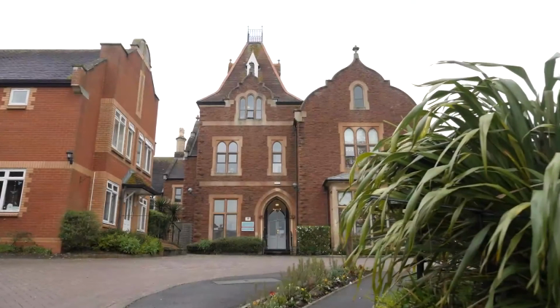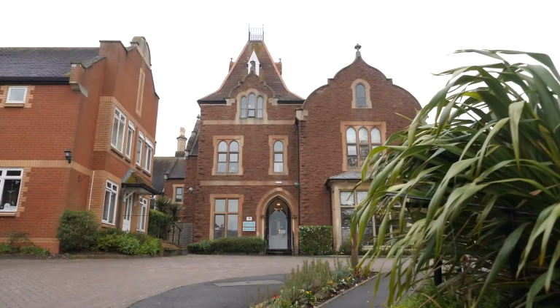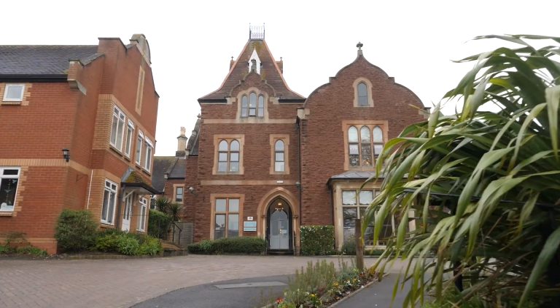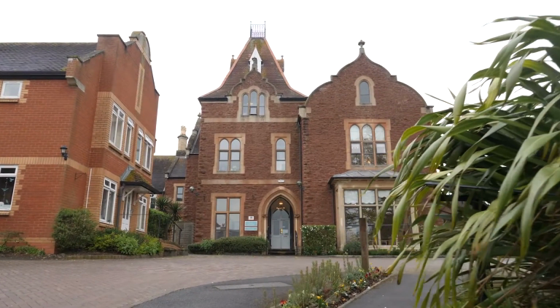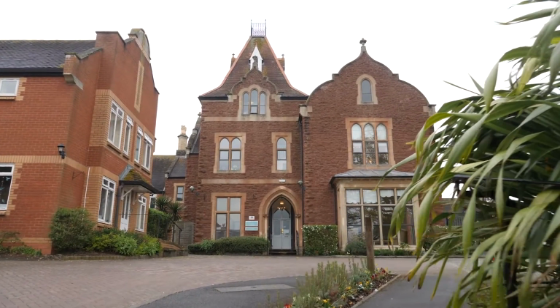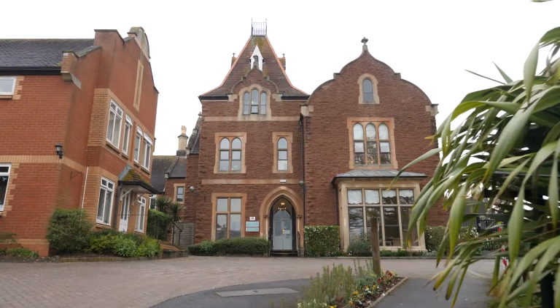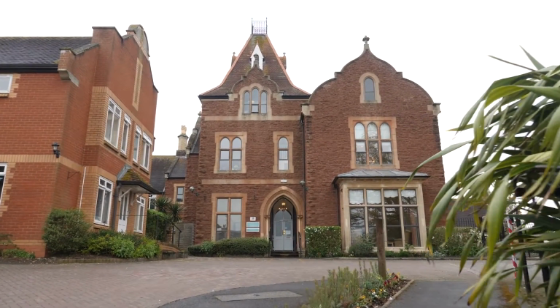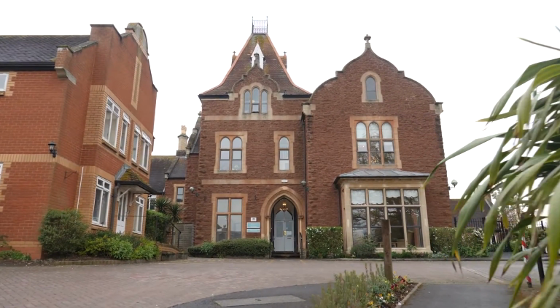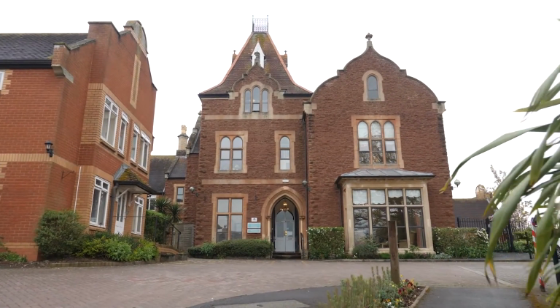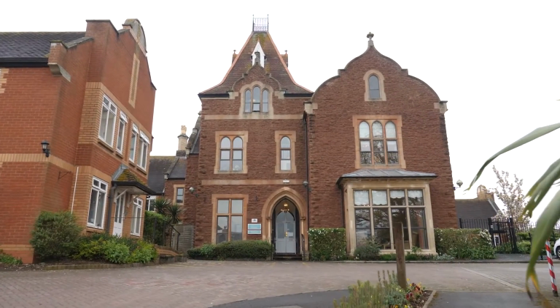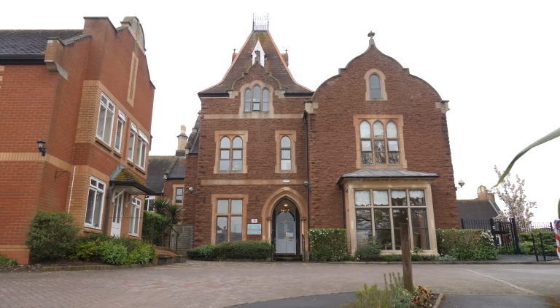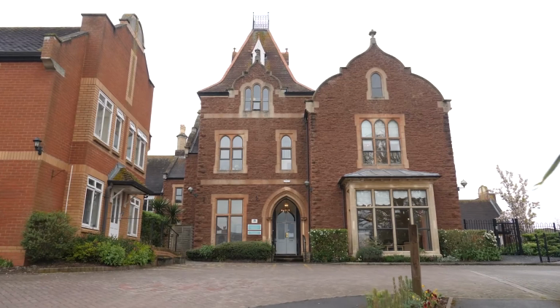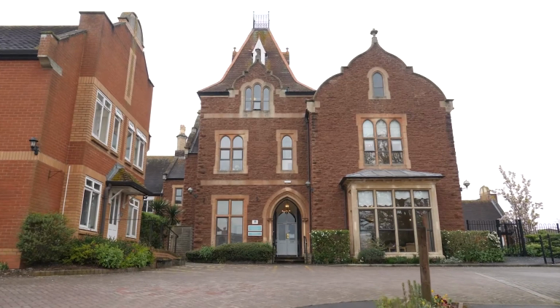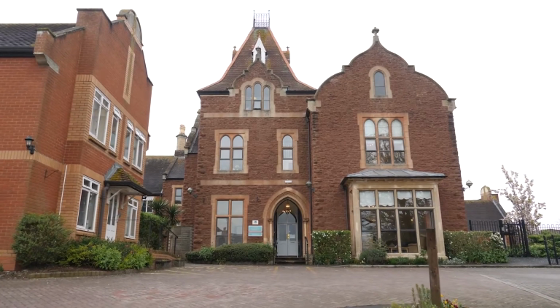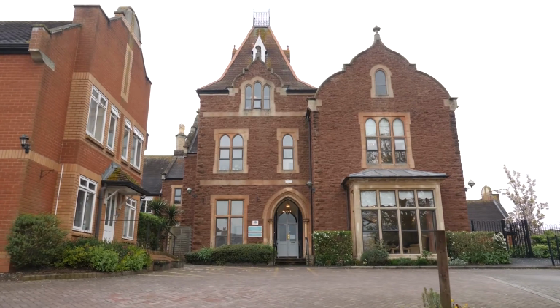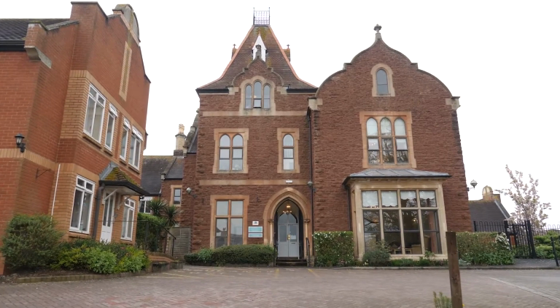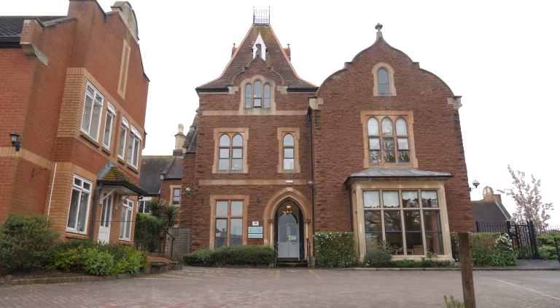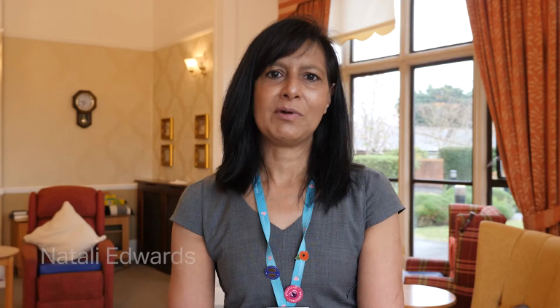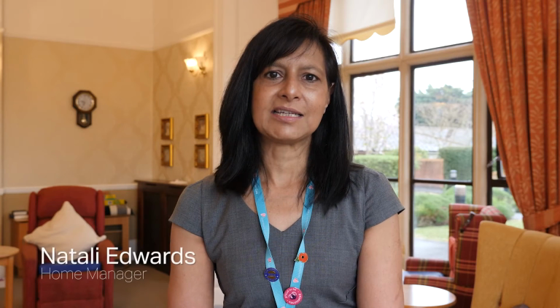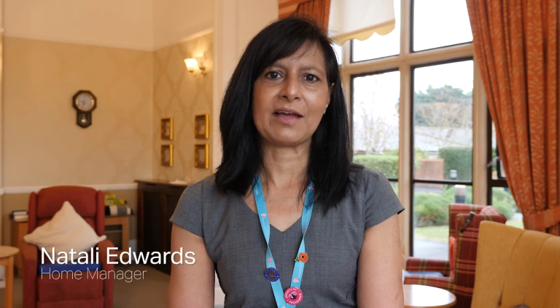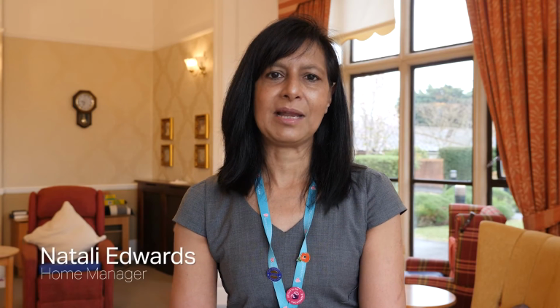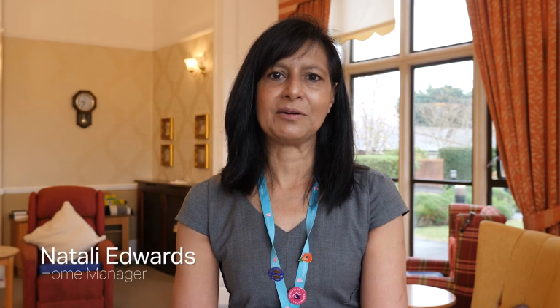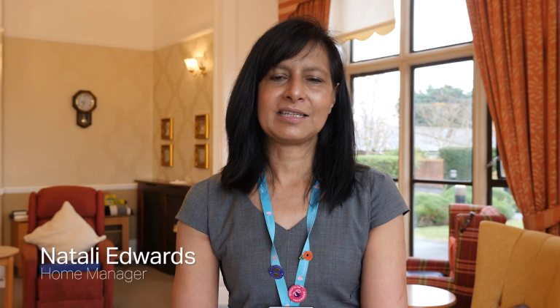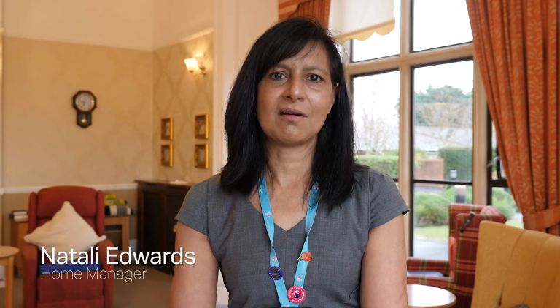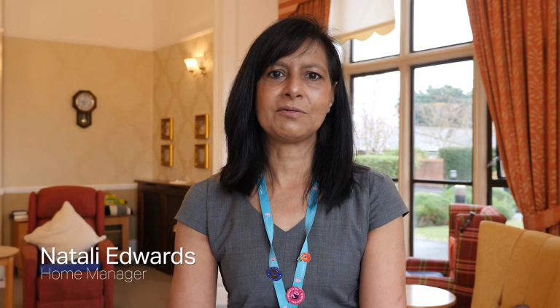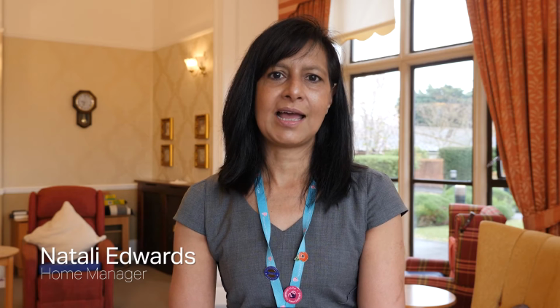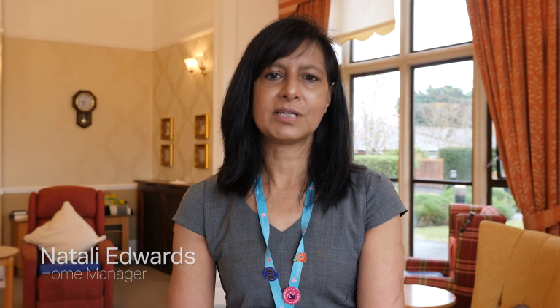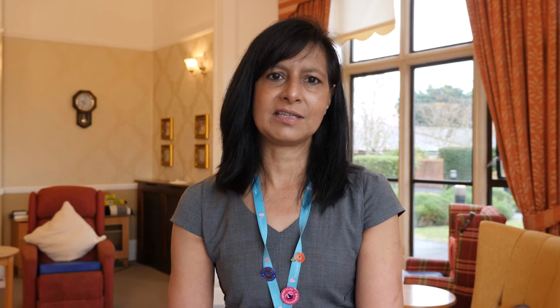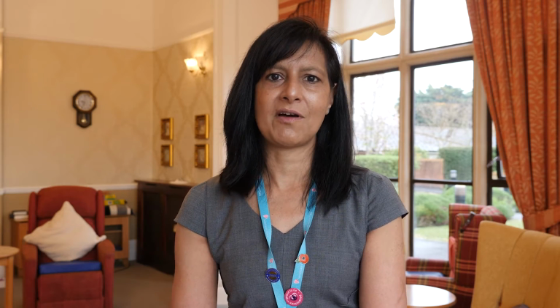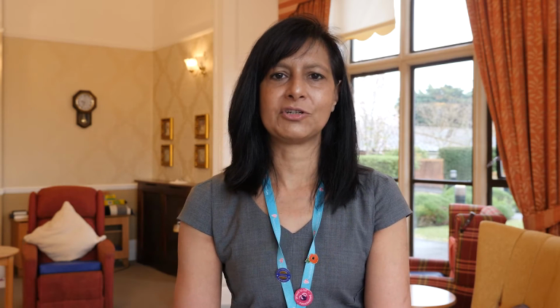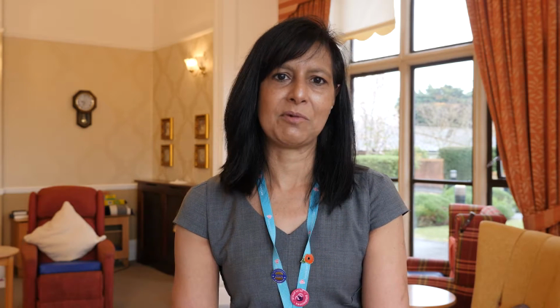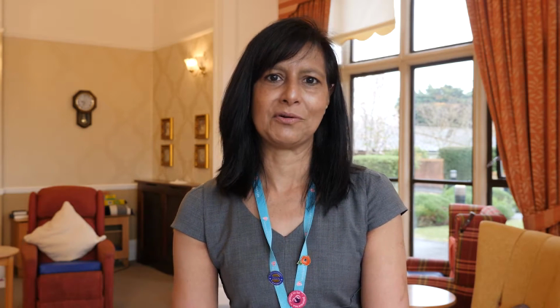Welcome to the Rosary, Sanctuary Care's picturesque nursing home in the town of Bridgewater. Our home really does have that family feel, something our skilled and long-serving staff are extremely proud of.